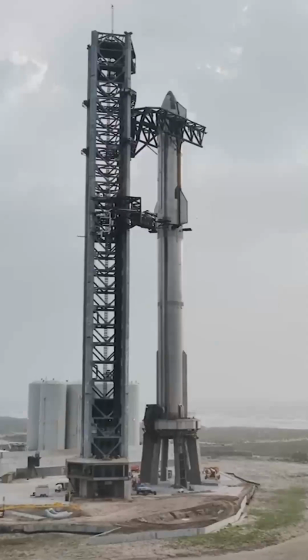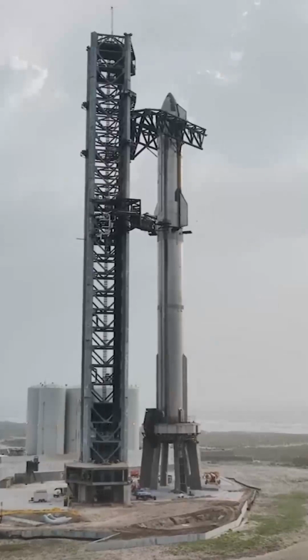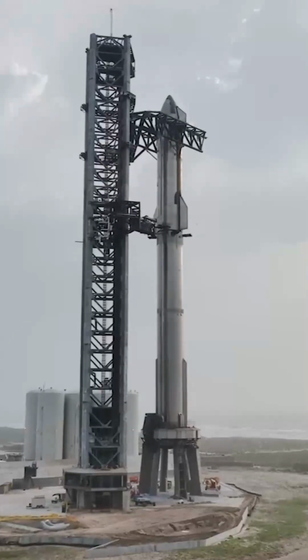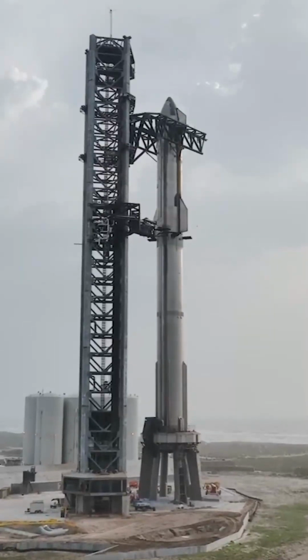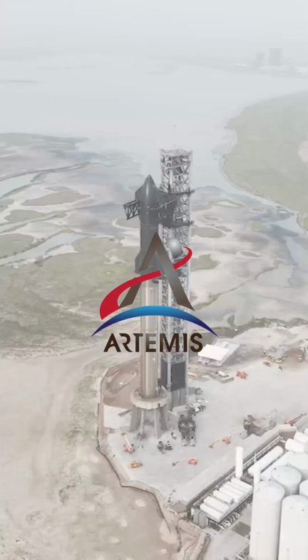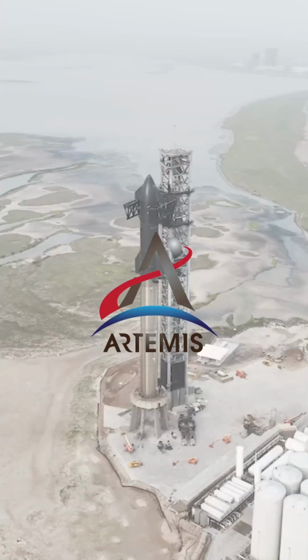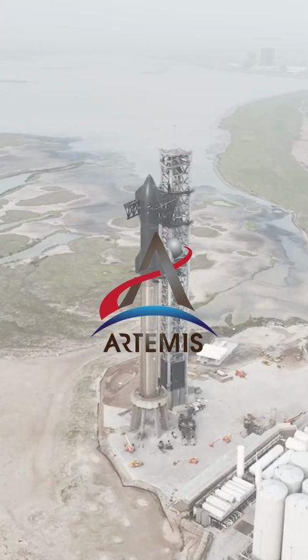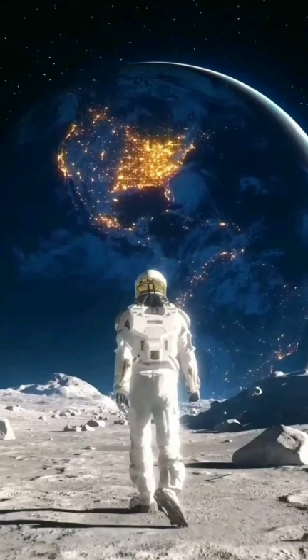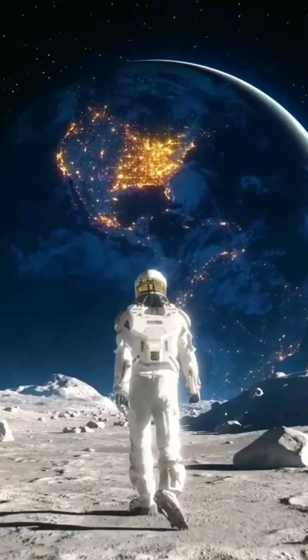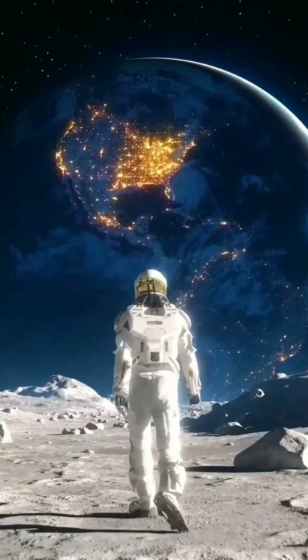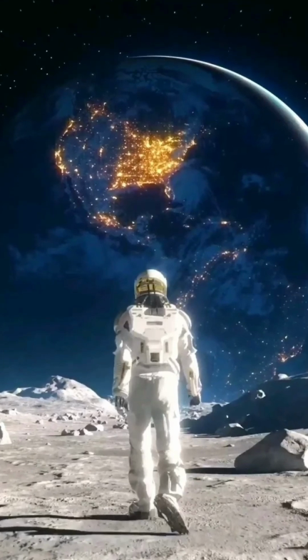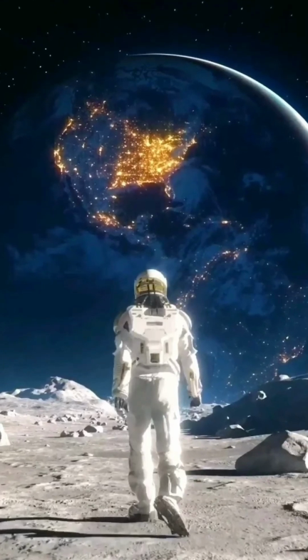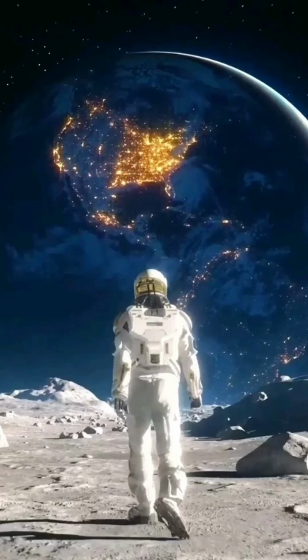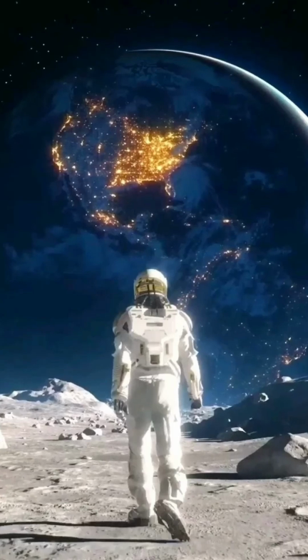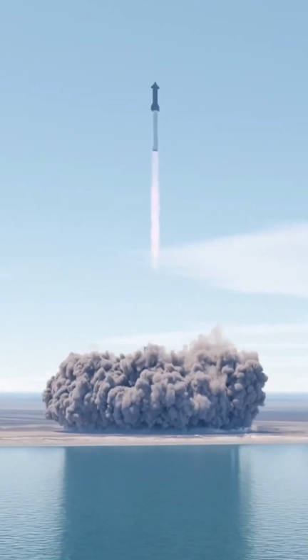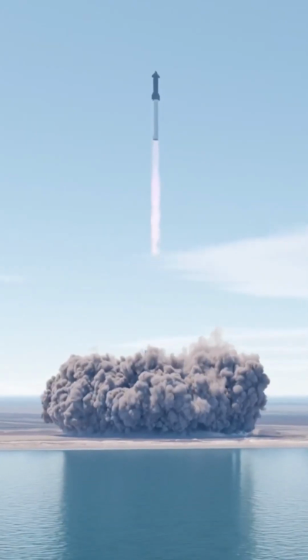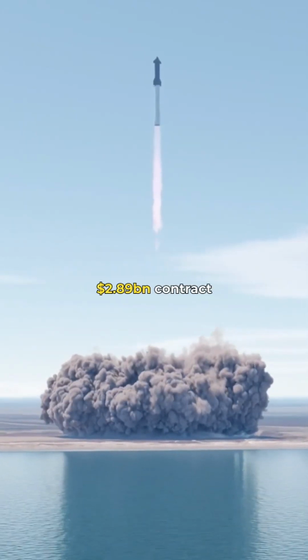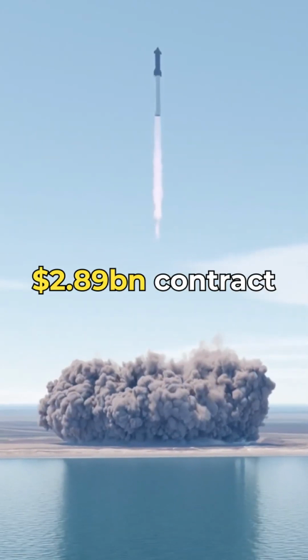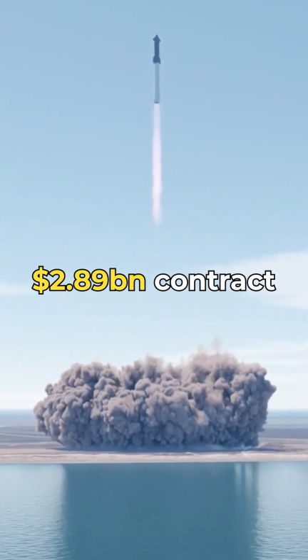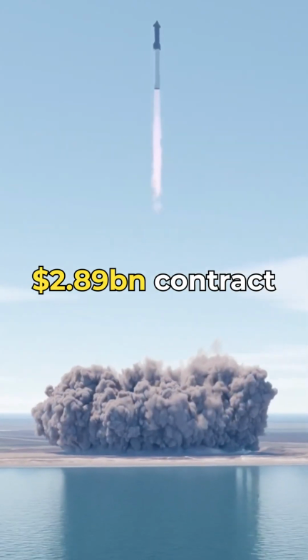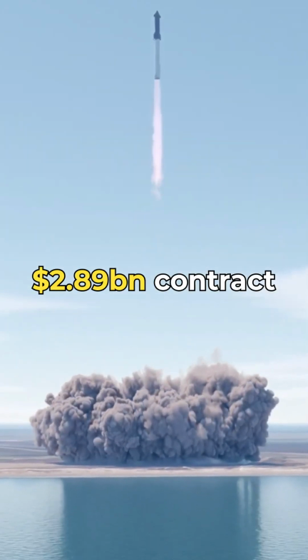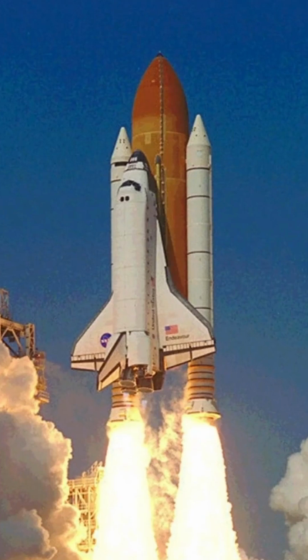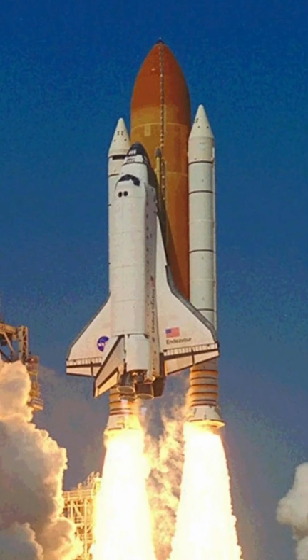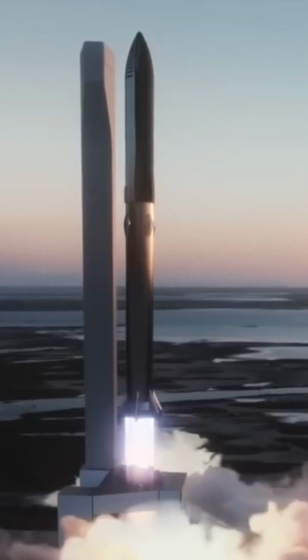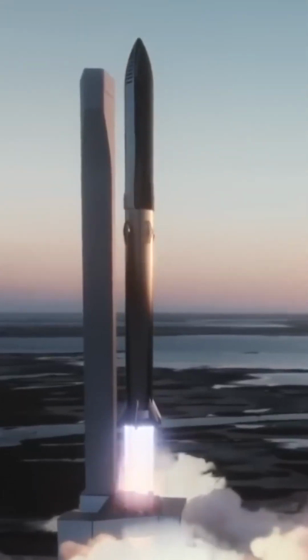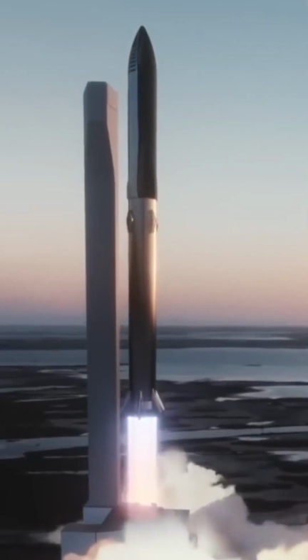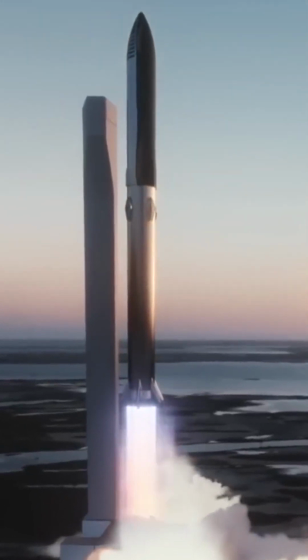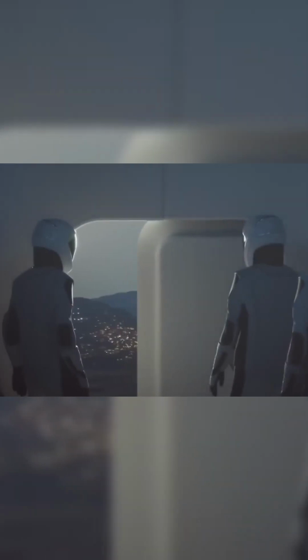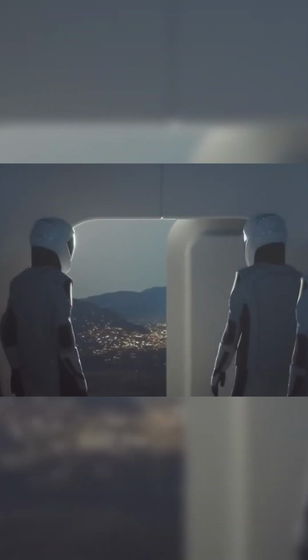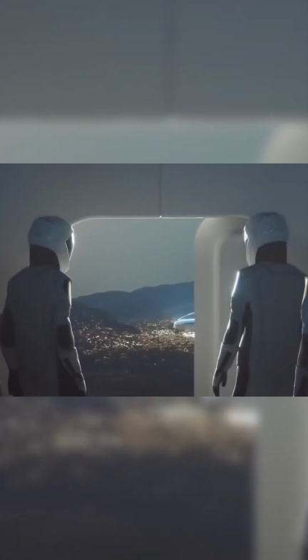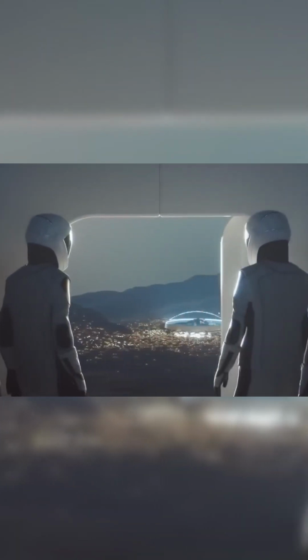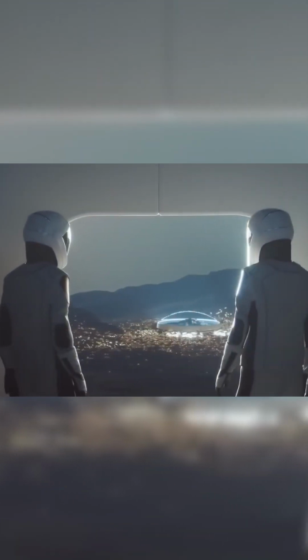Starship will also play a key role in NASA's Artemis program, which aims to establish a long-term human presence on the Moon. SpaceX has been awarded a $2.89 billion contract by NASA to develop Starship into a lander capable of delivering astronauts to the lunar surface this decade.